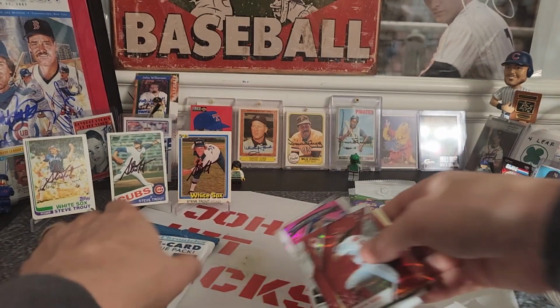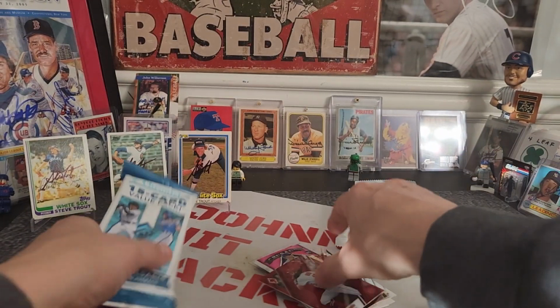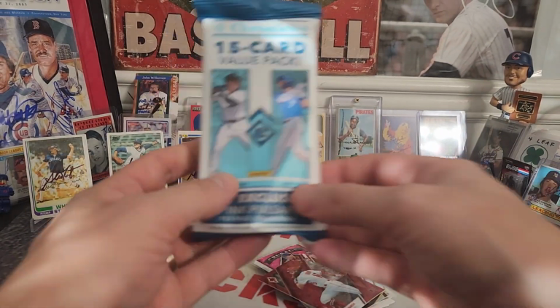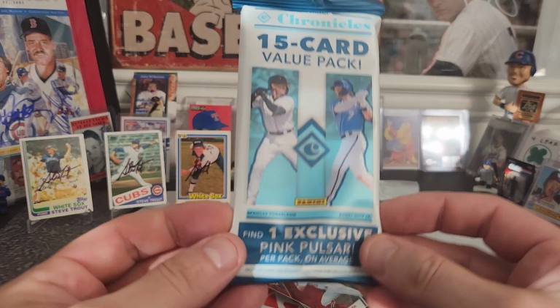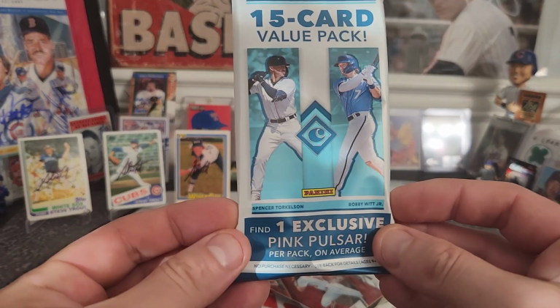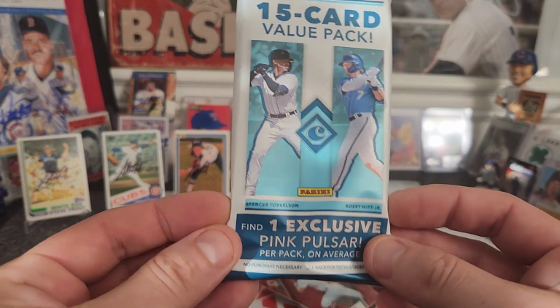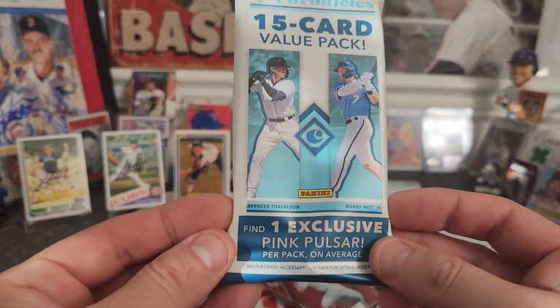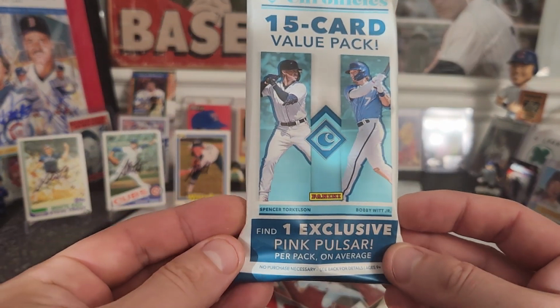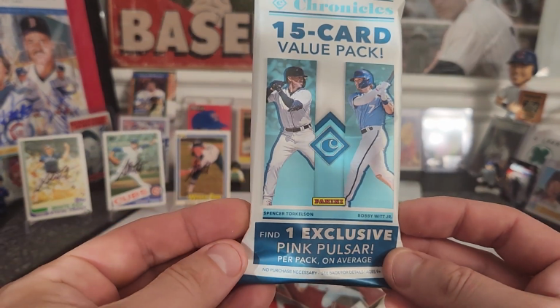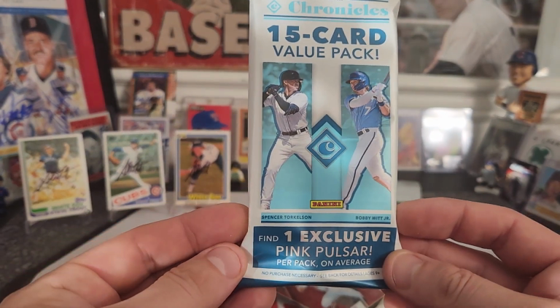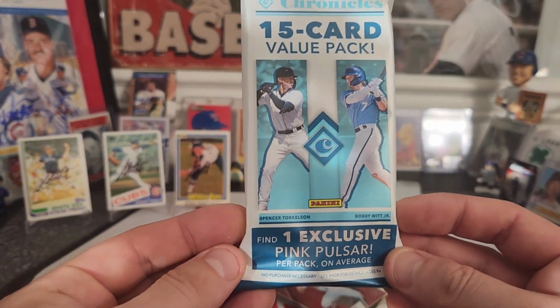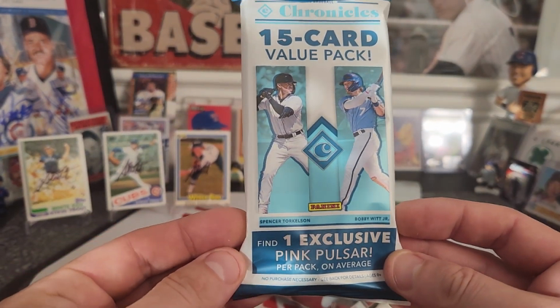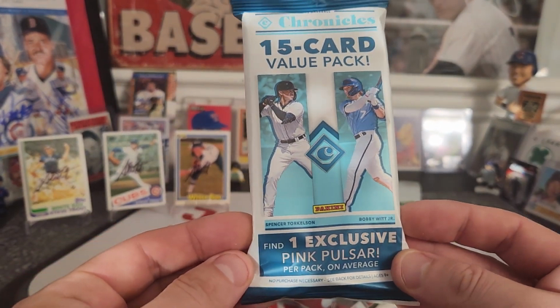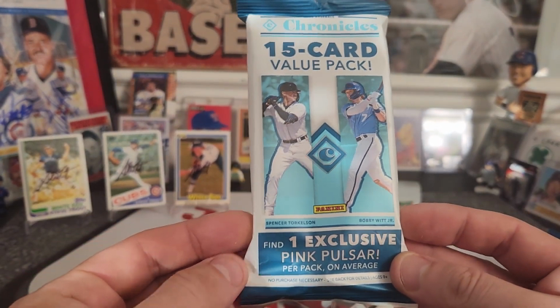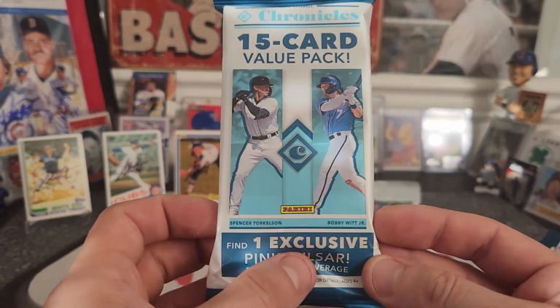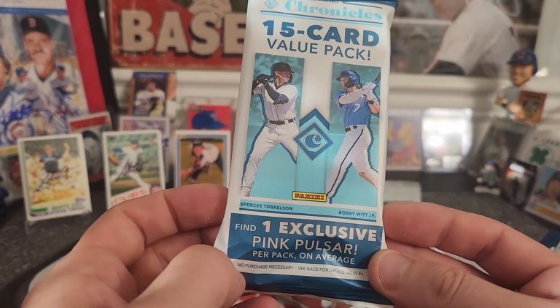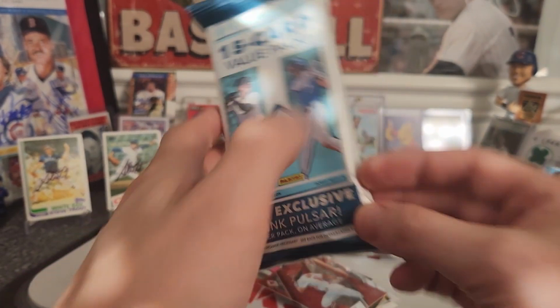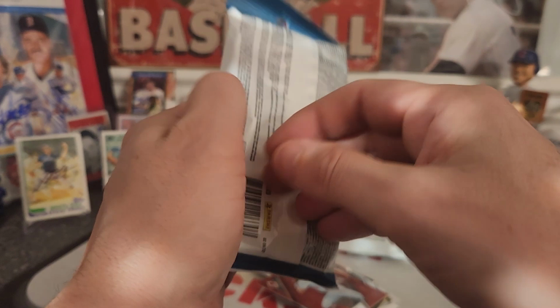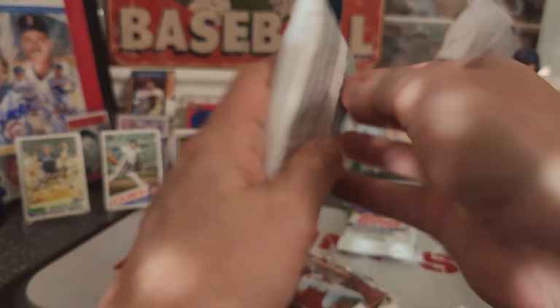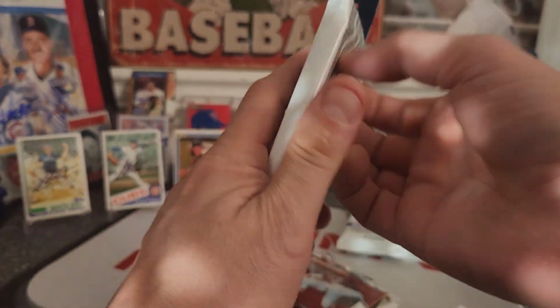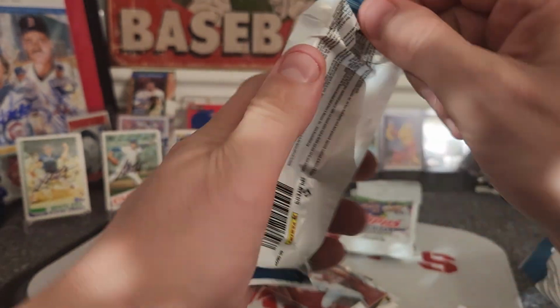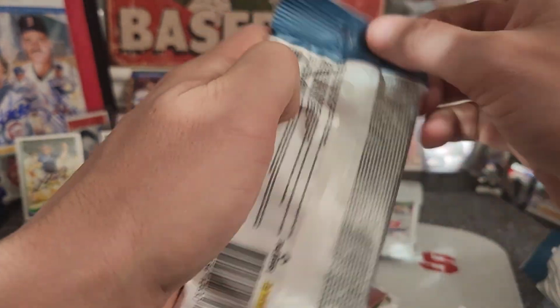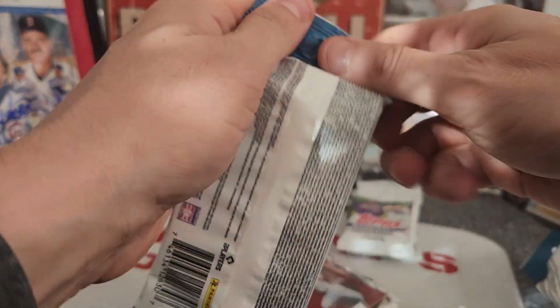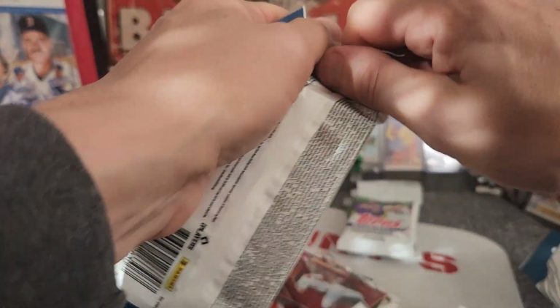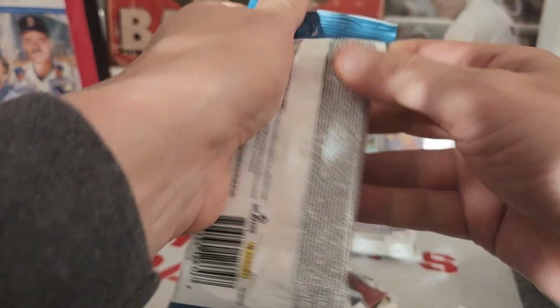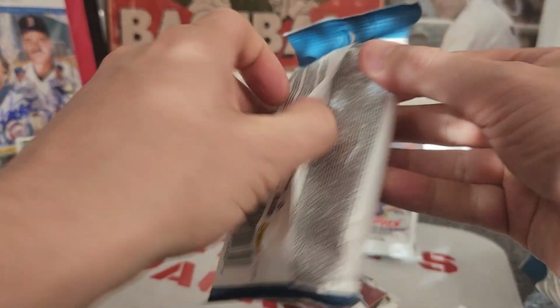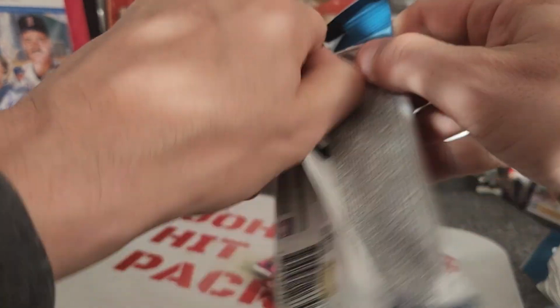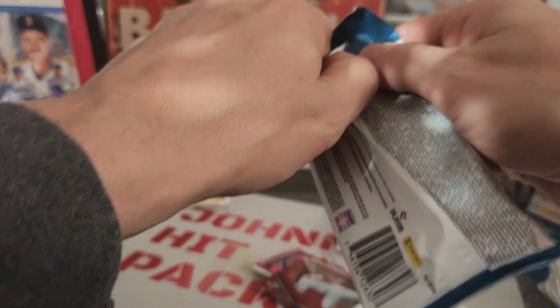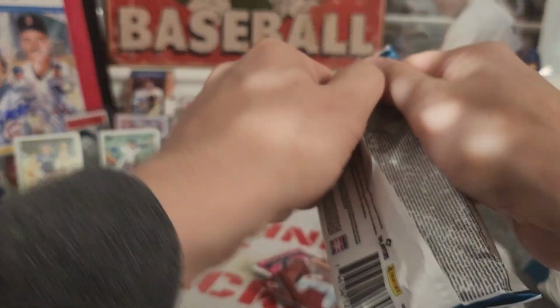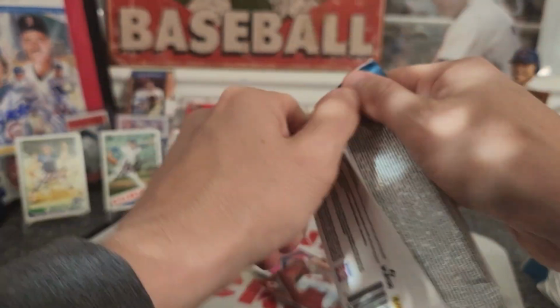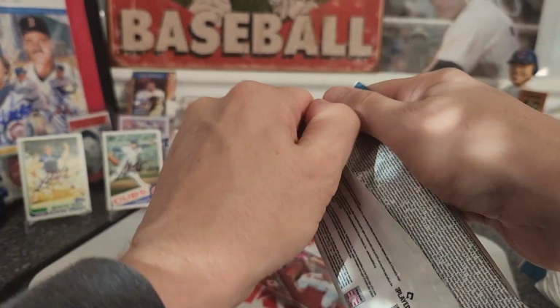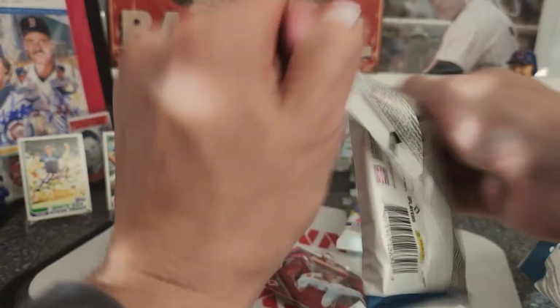These packs are about $6.99 and you're getting 15 cards per pack, plus one exclusive pink pulsar. Let's take one more look at one of these and see what we can get.